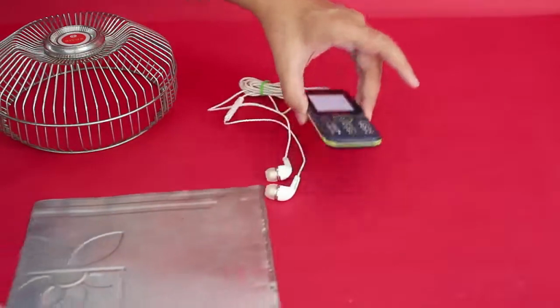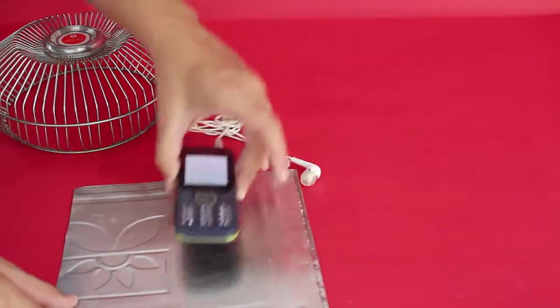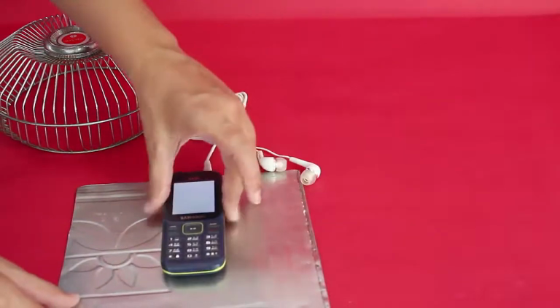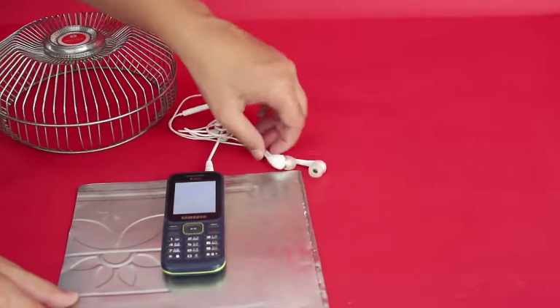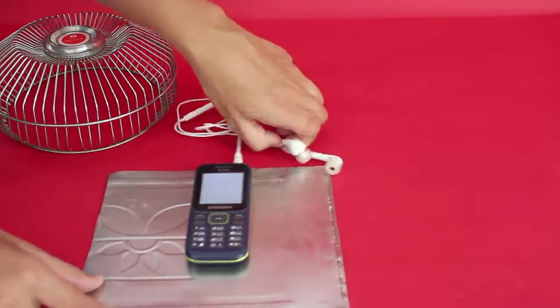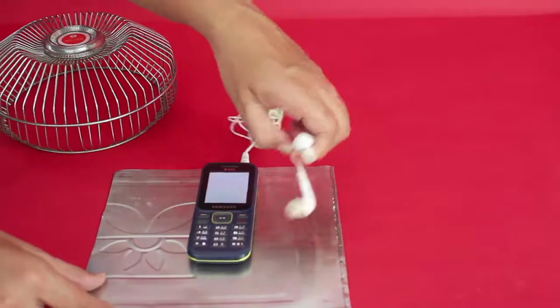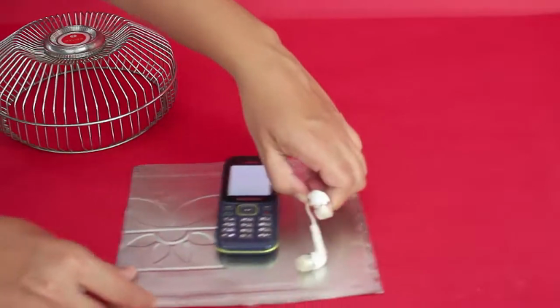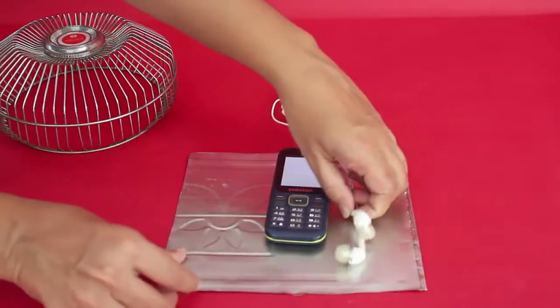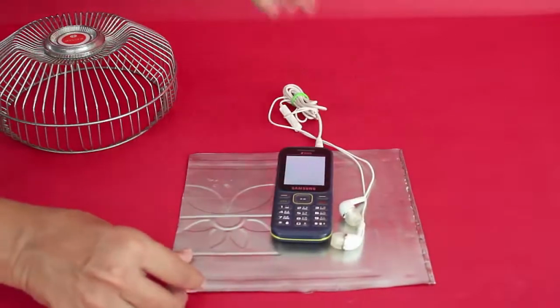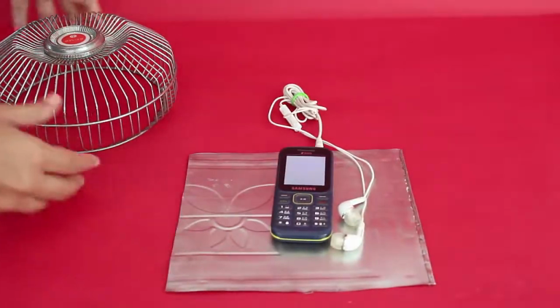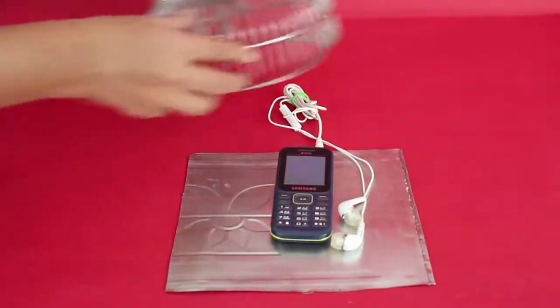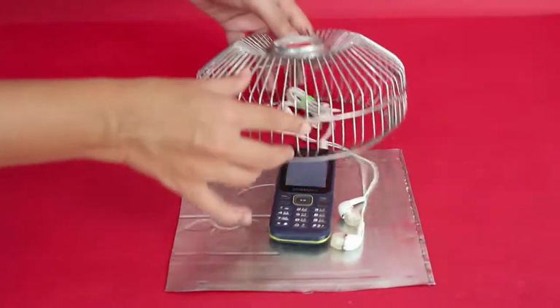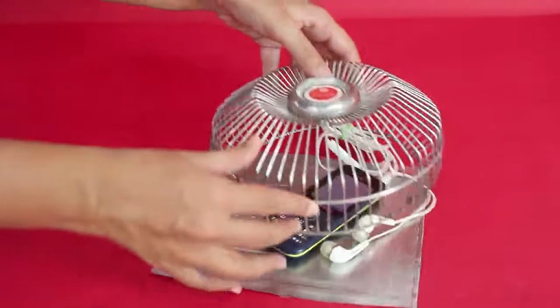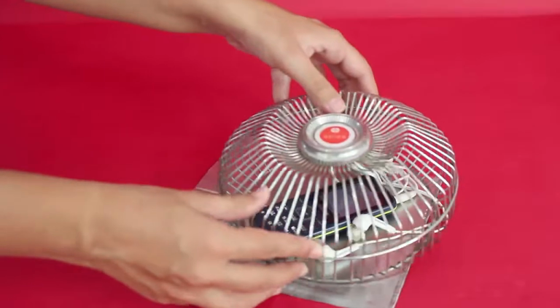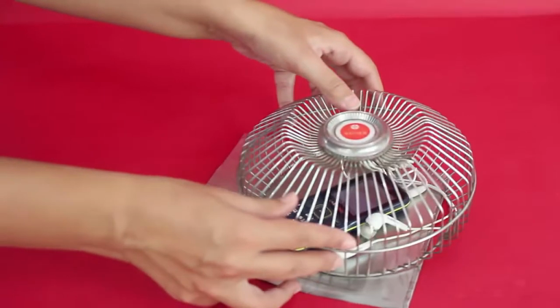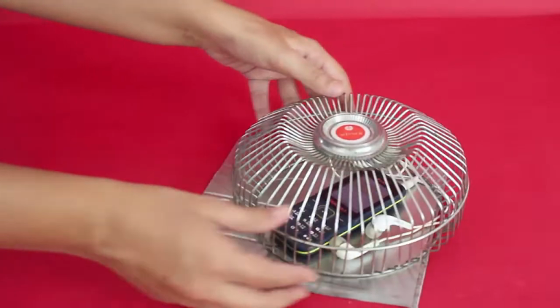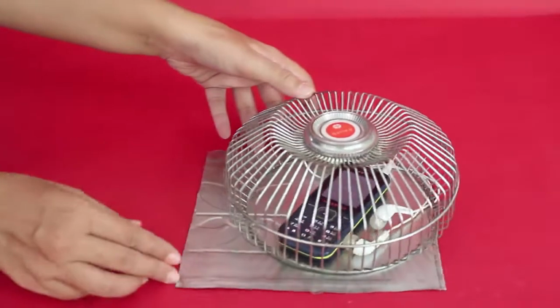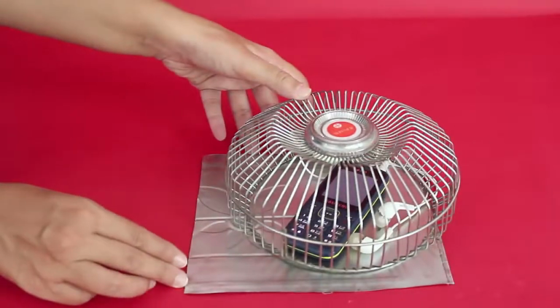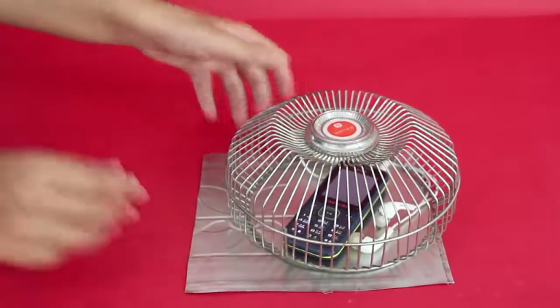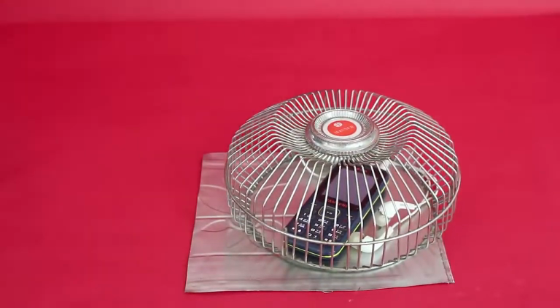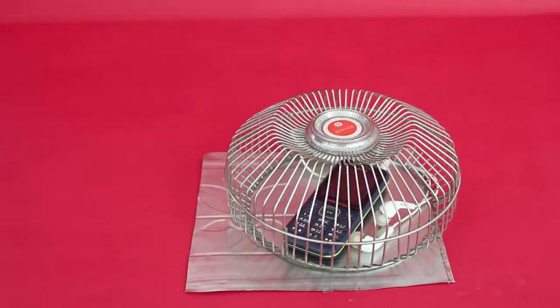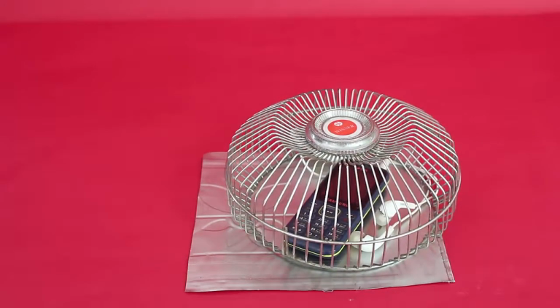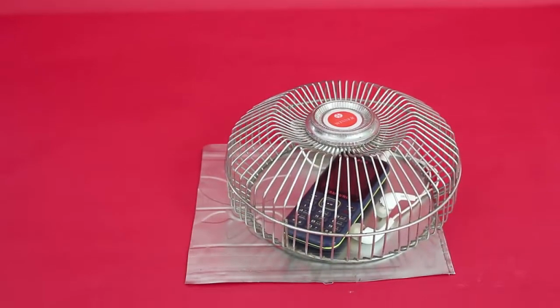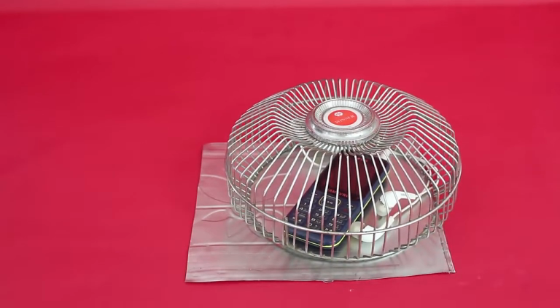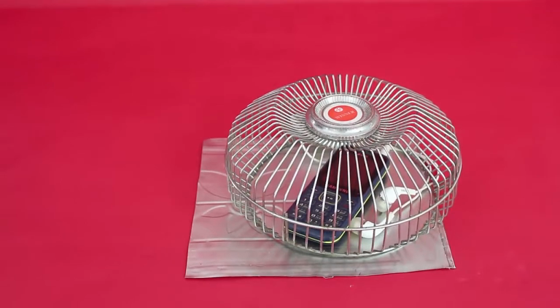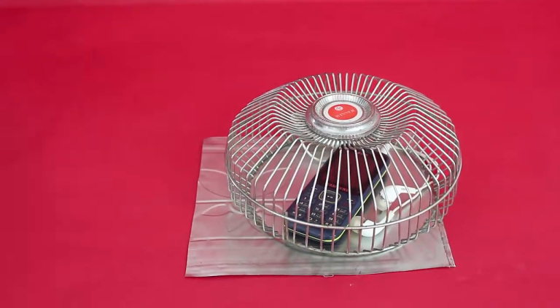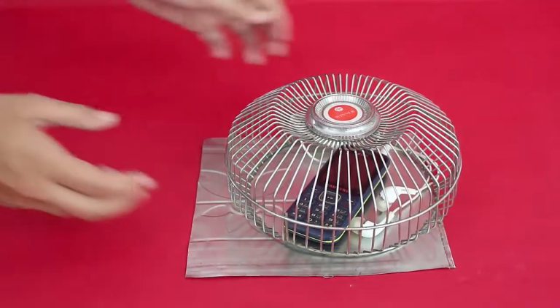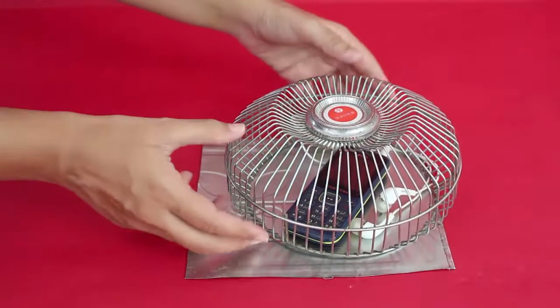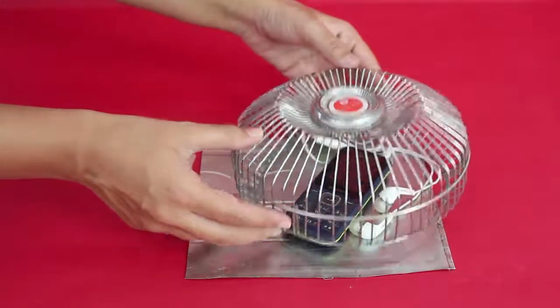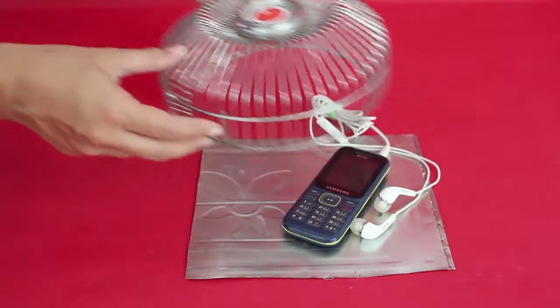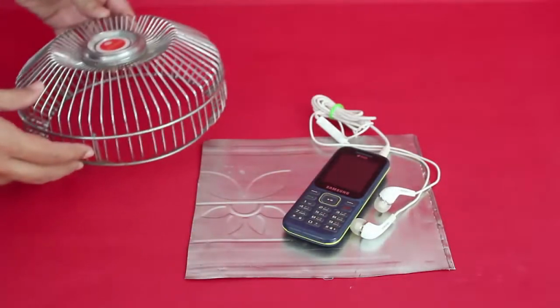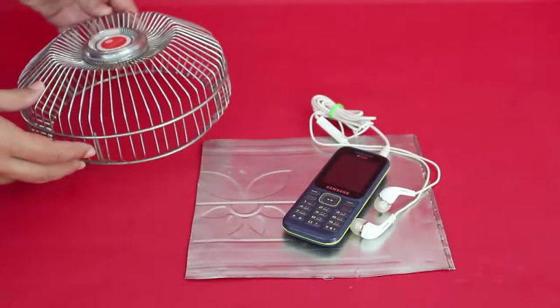A Faraday cage operates because an external electrical field causes the electrical charges within the cage's conducting material to be disturbed such that they cancel the field's effect in the cage's interior.